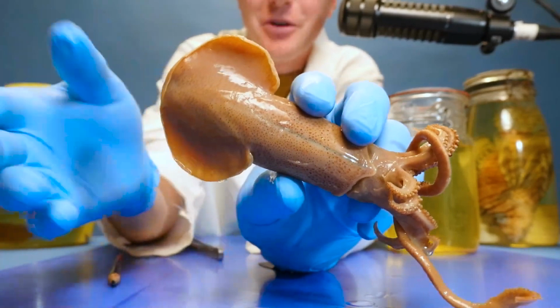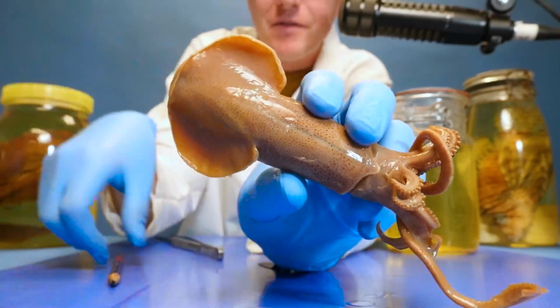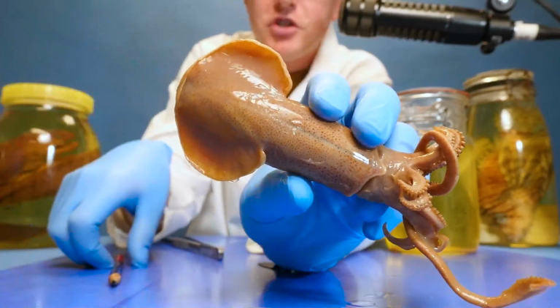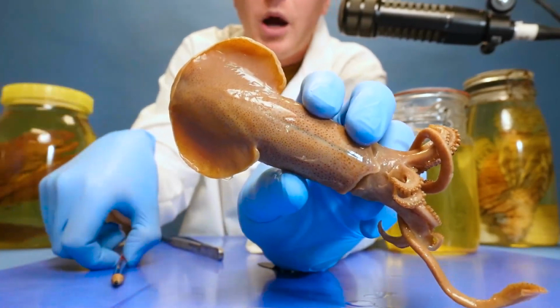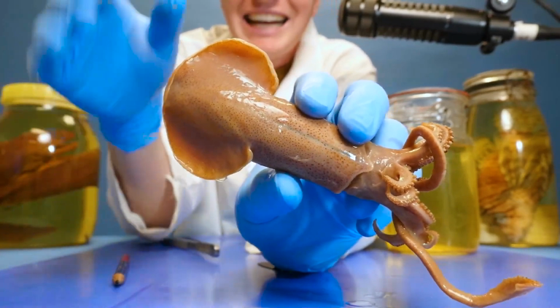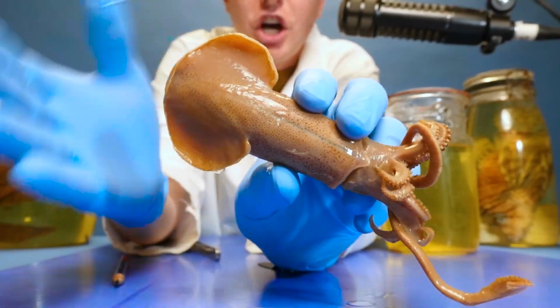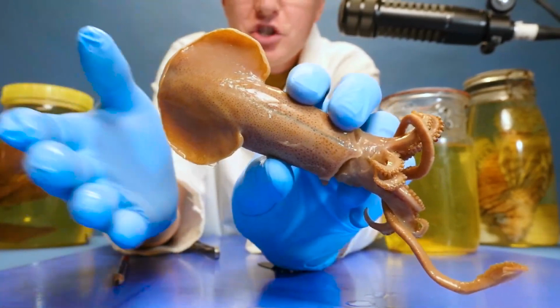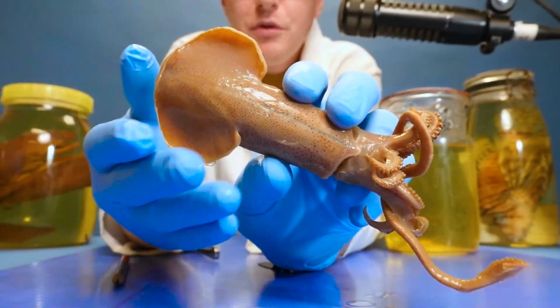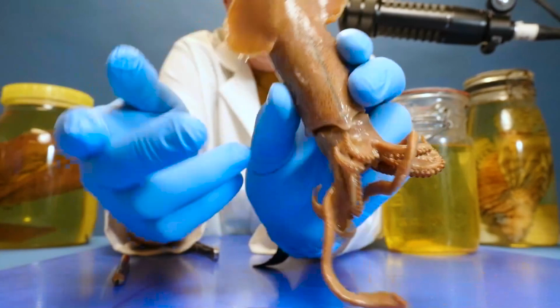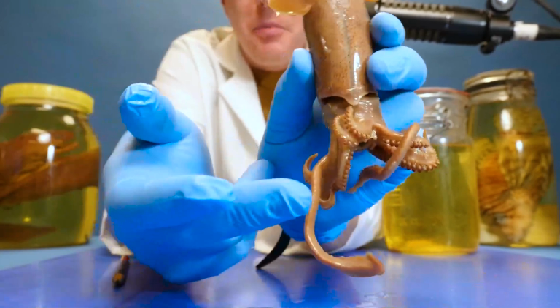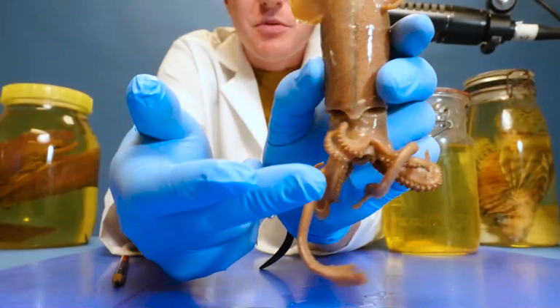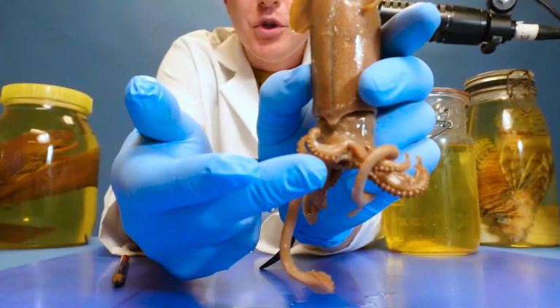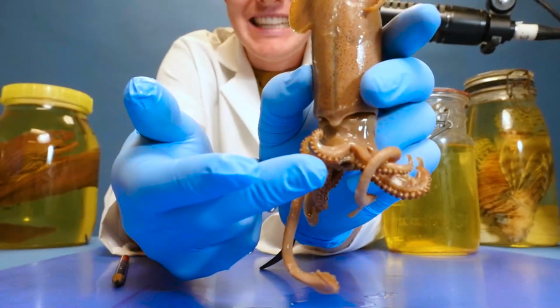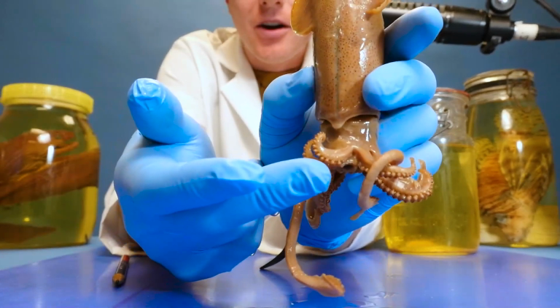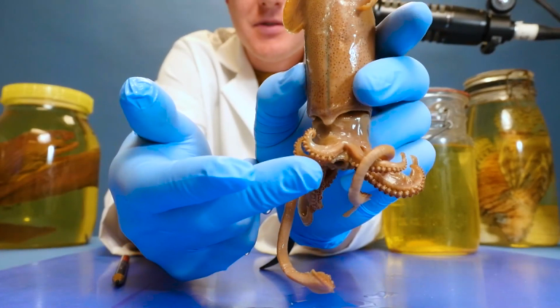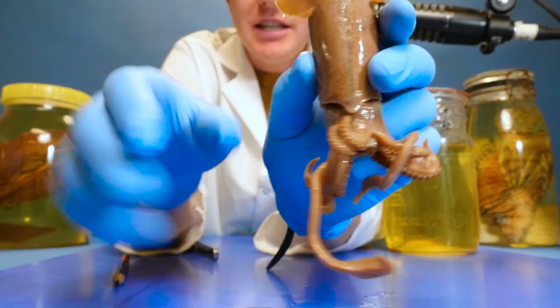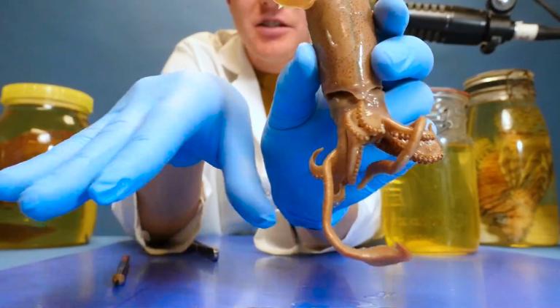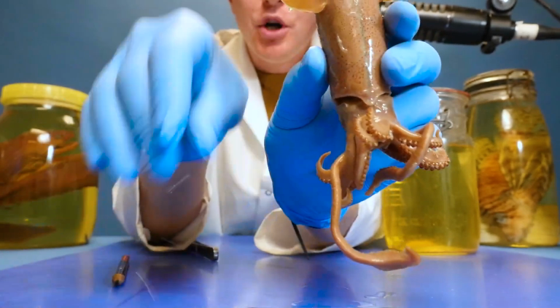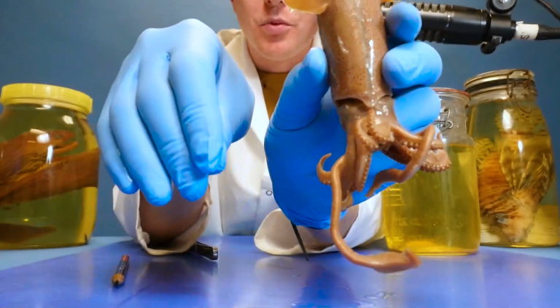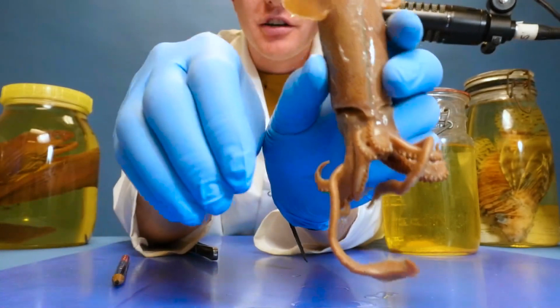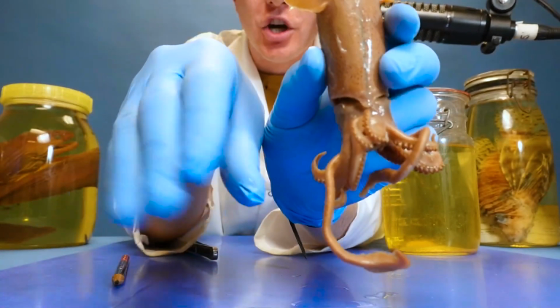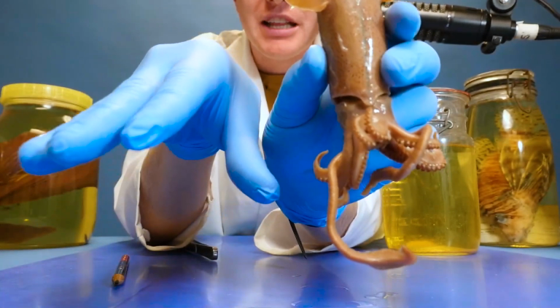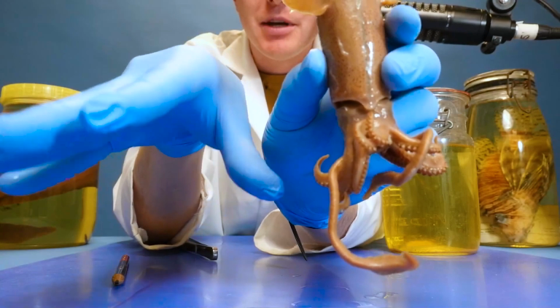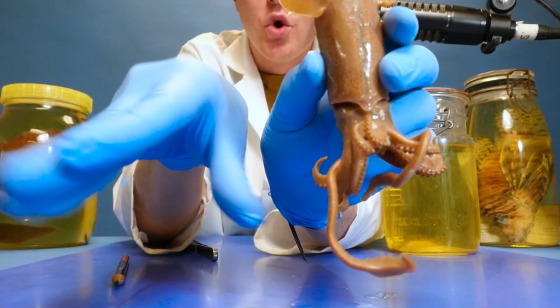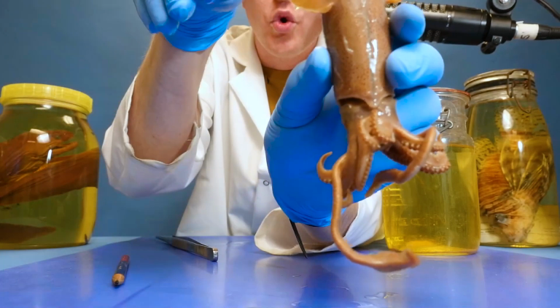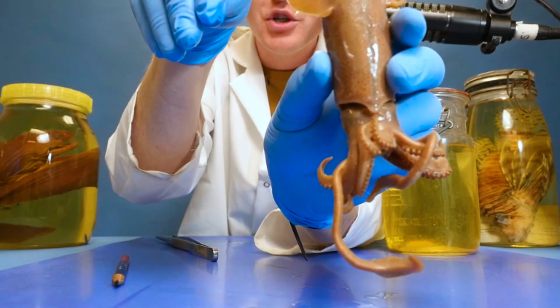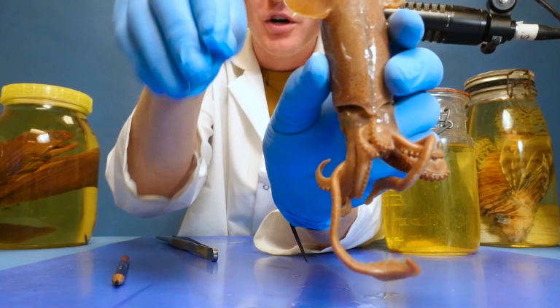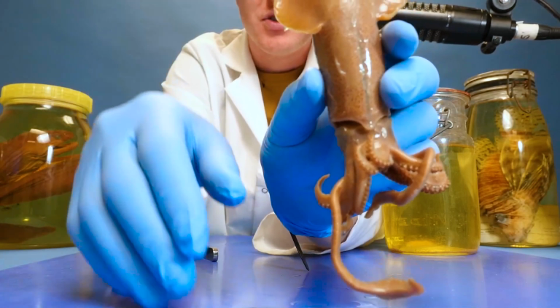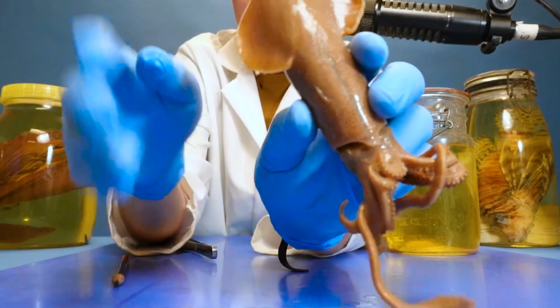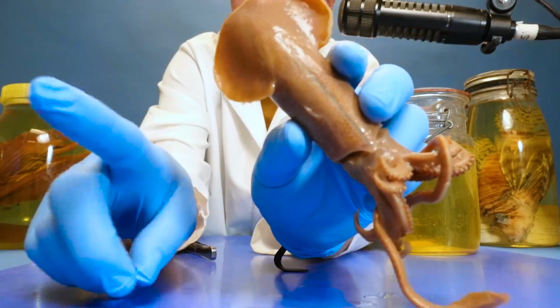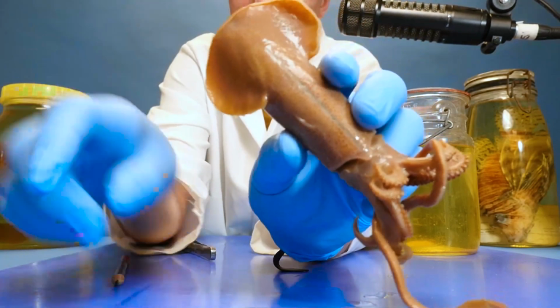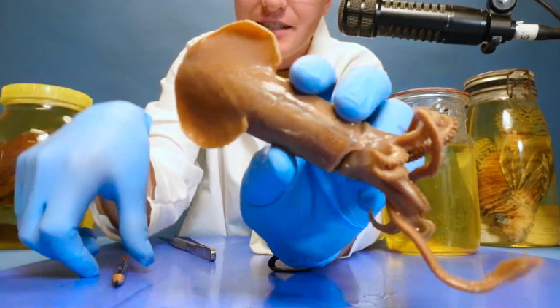So I kind of thought that squids moved around by just using these arms right here to push the water — opening them up and pushing the water to scoot around. But that's not the case.